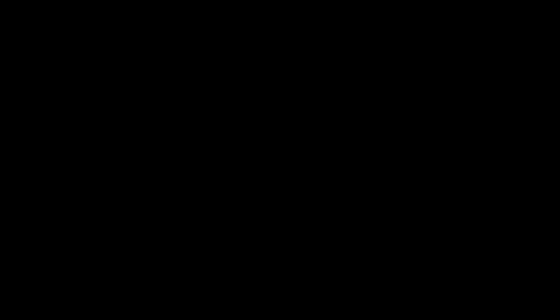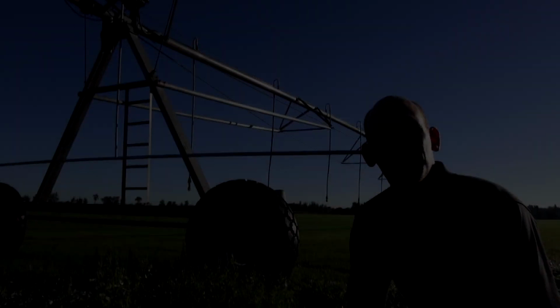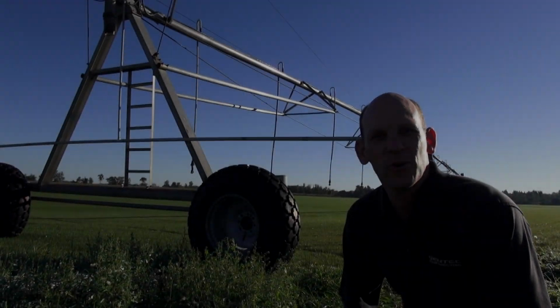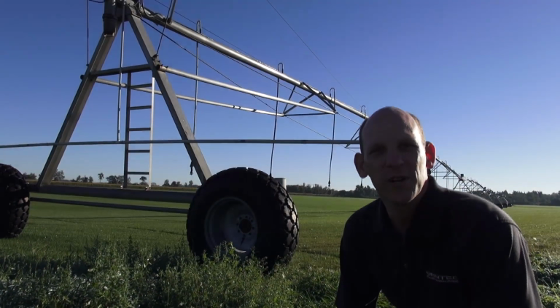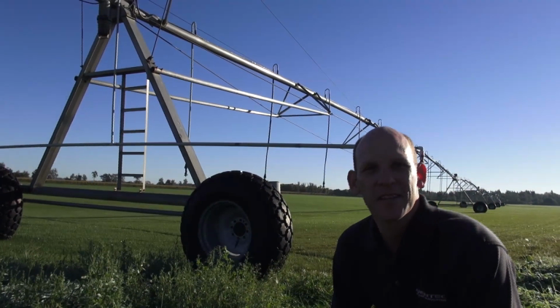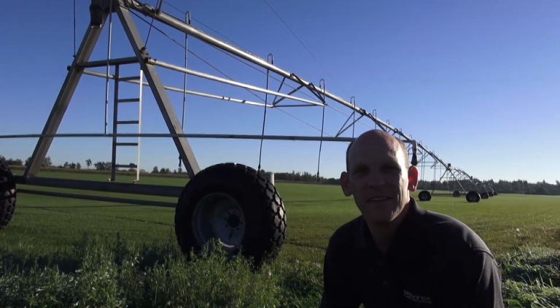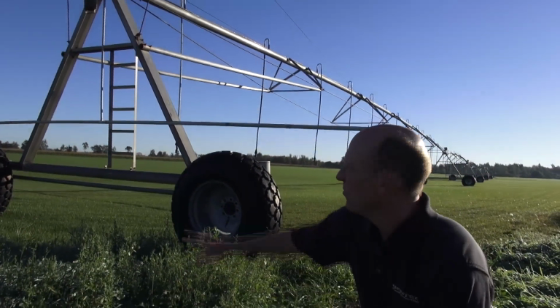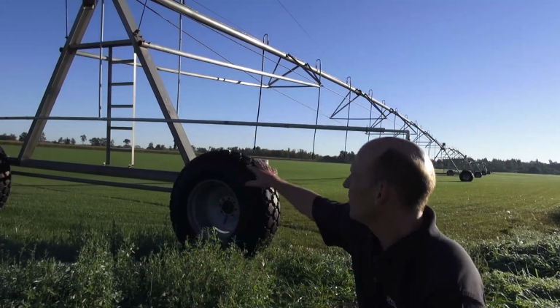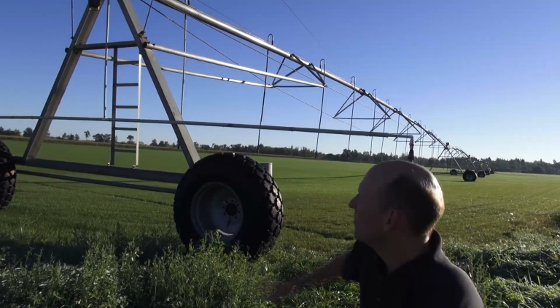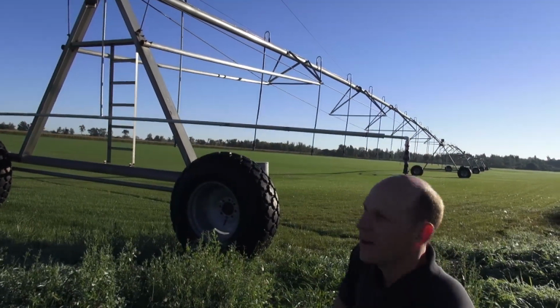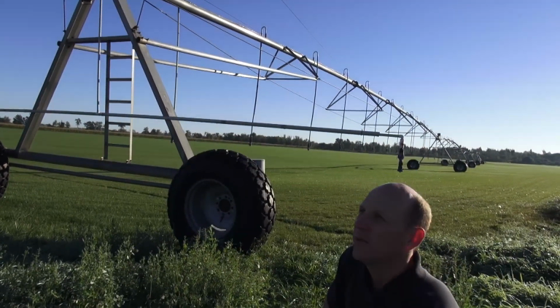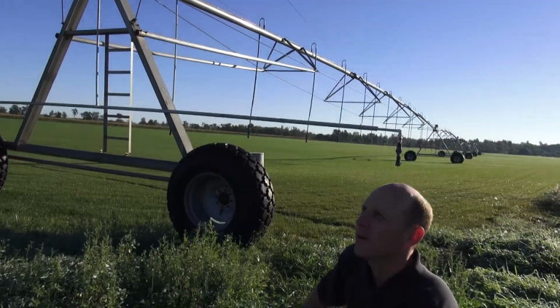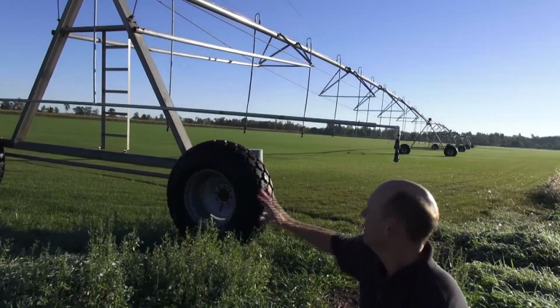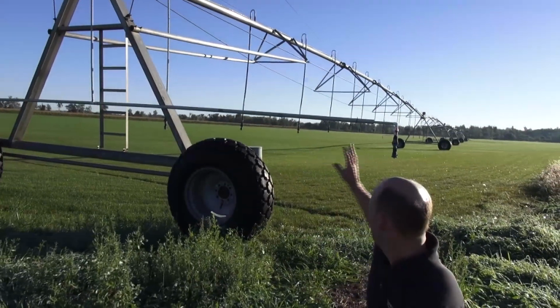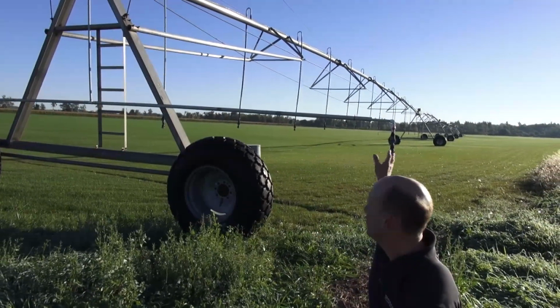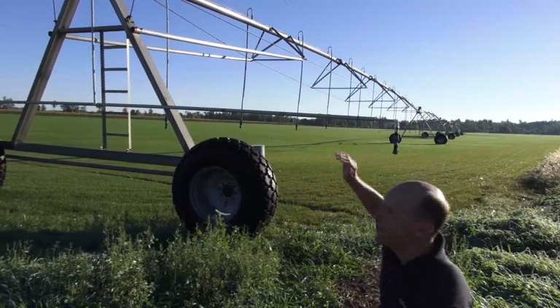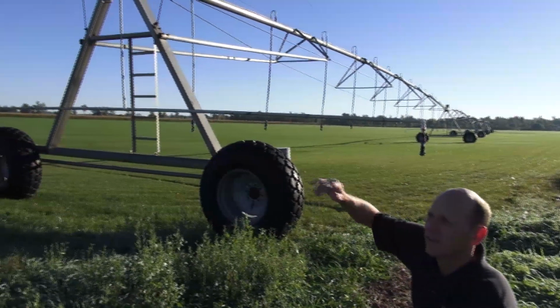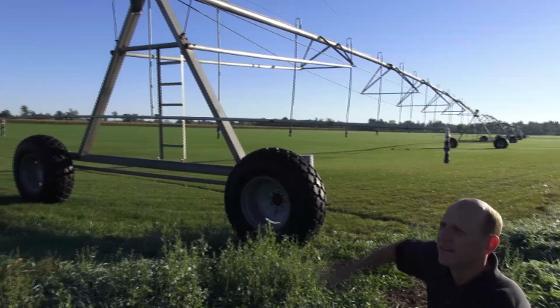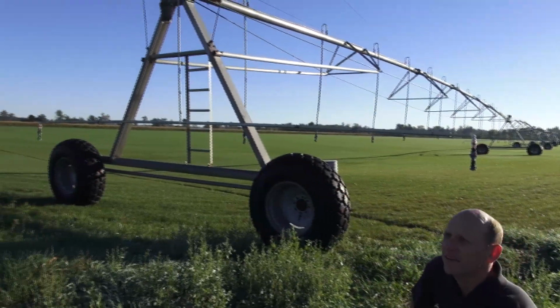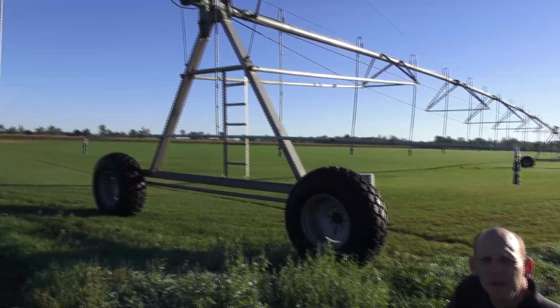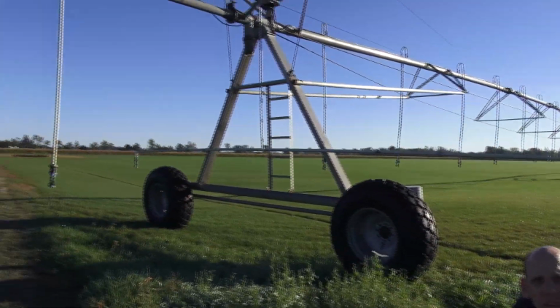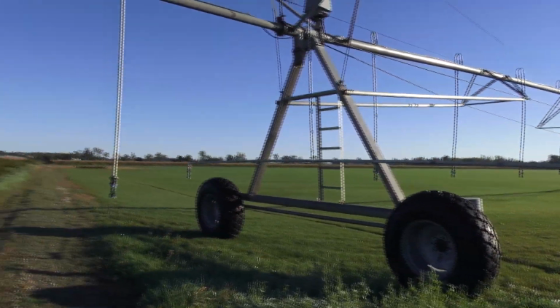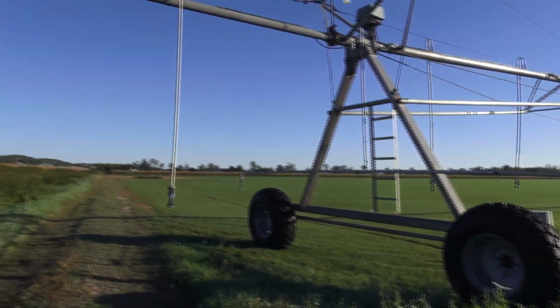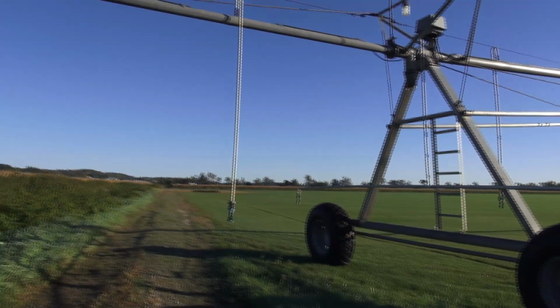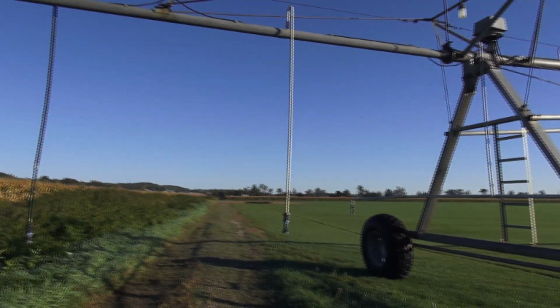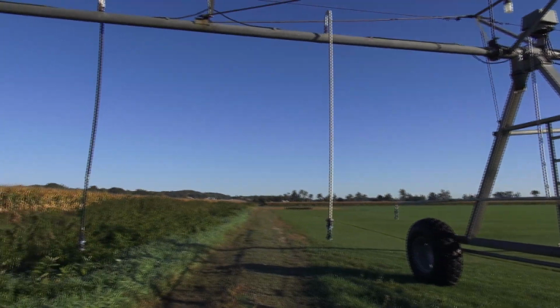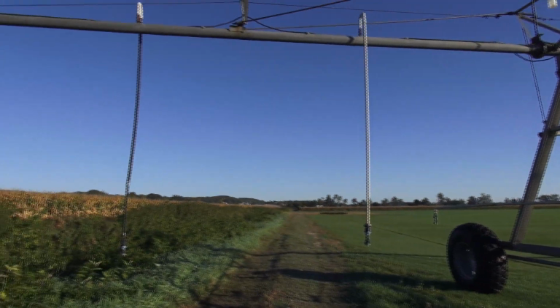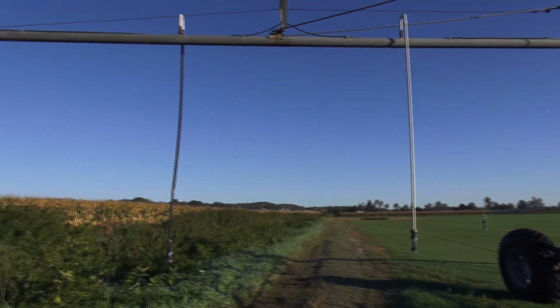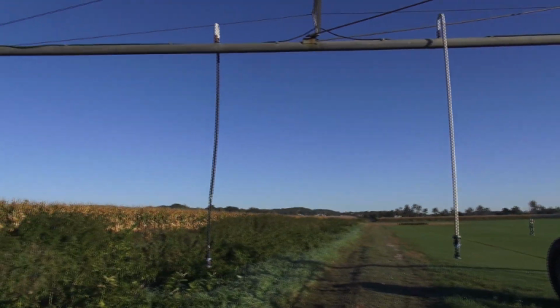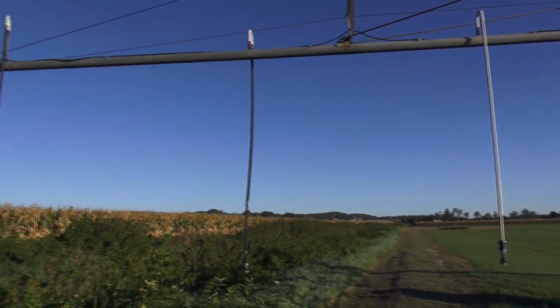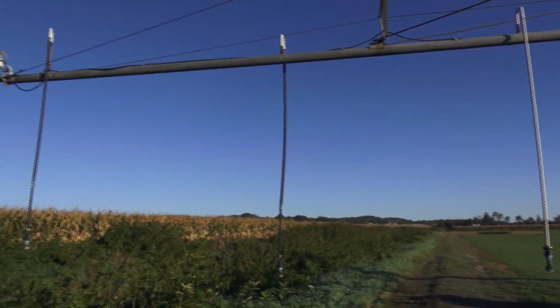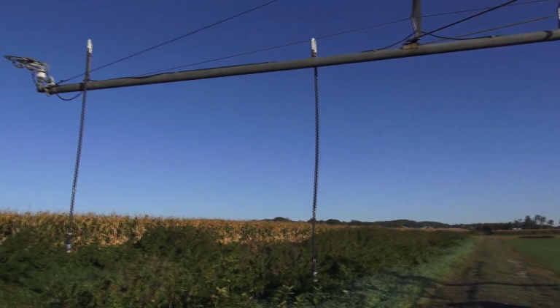It's an absolute gorgeous morning here in Wisconsin. We're overlooking a beautiful sod farm that requires a very large pivot to irrigate the entire system here. Three phase power is required, and a lot of the agriculture environments don't have three phase power.